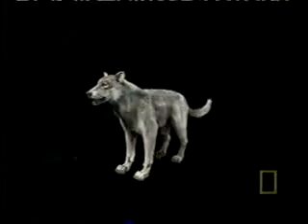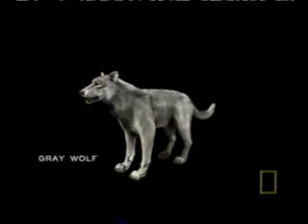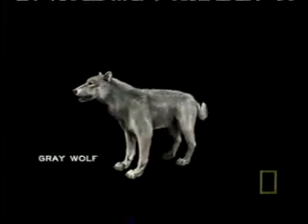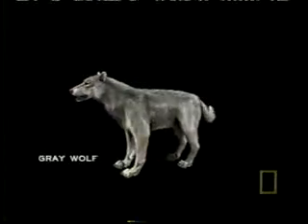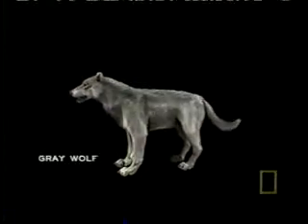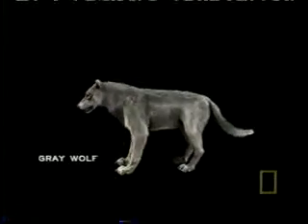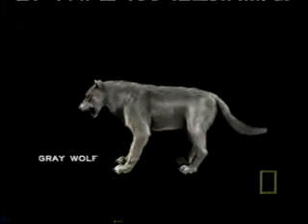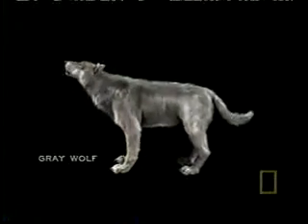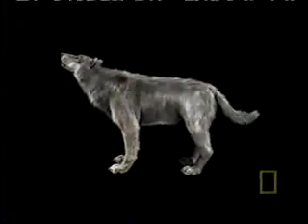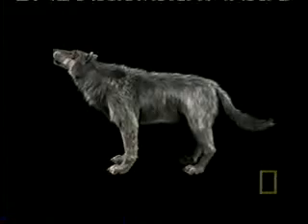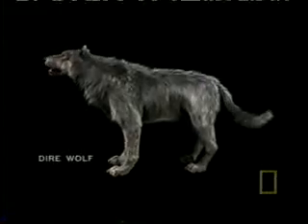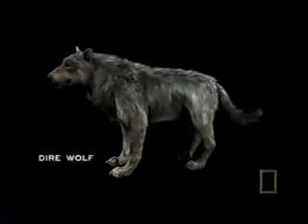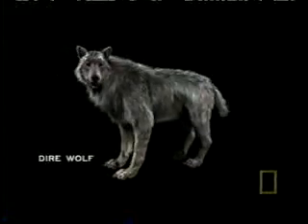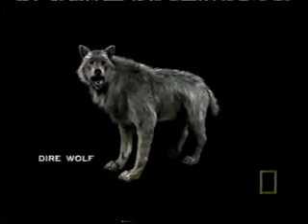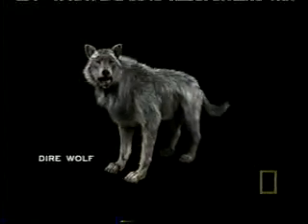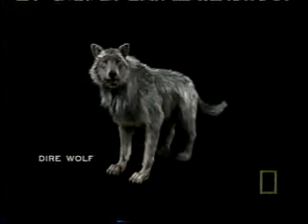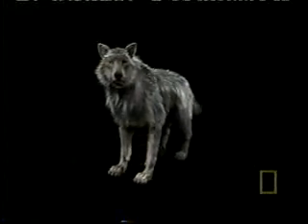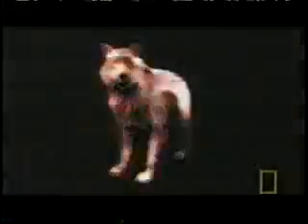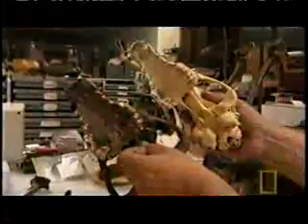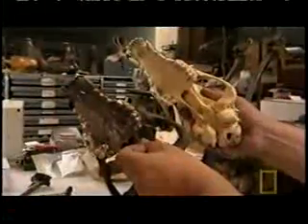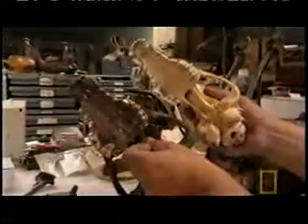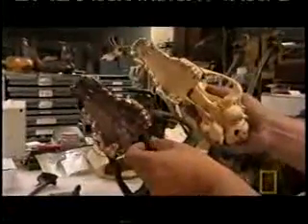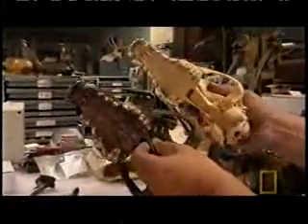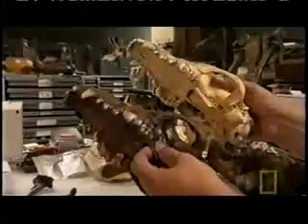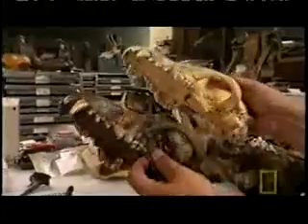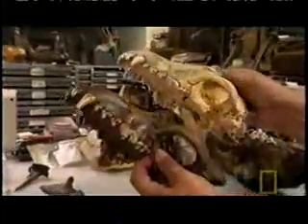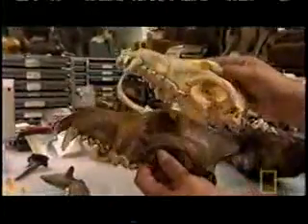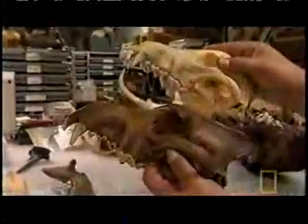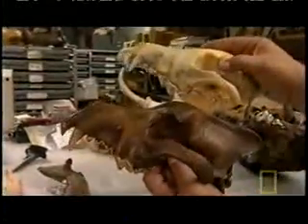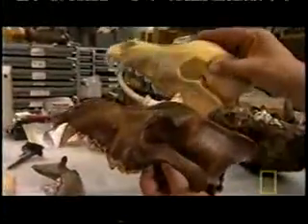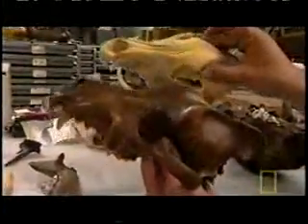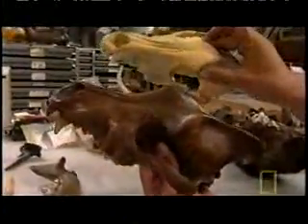At first glance, the anatomy of the two animals is nearly identical, suggesting they acted much the same. But when we take a closer look, we find small but crucial differences between the two.